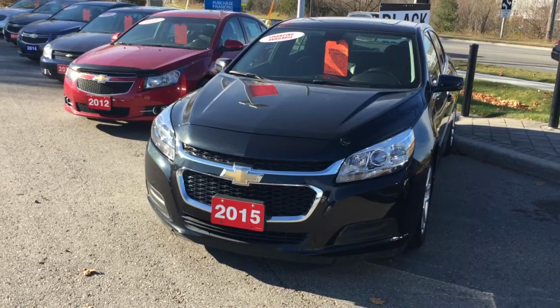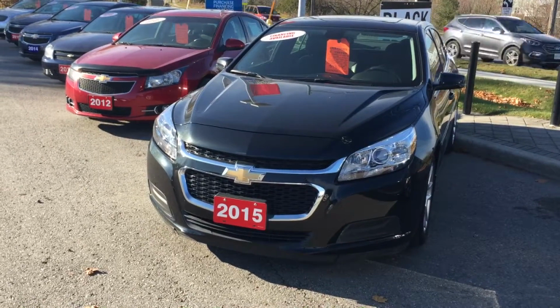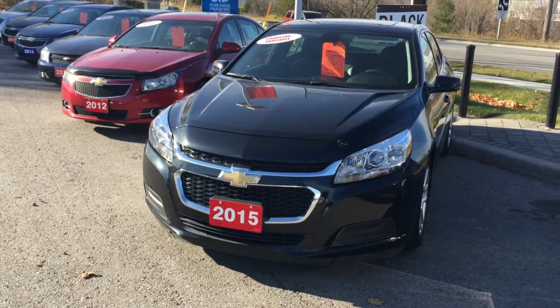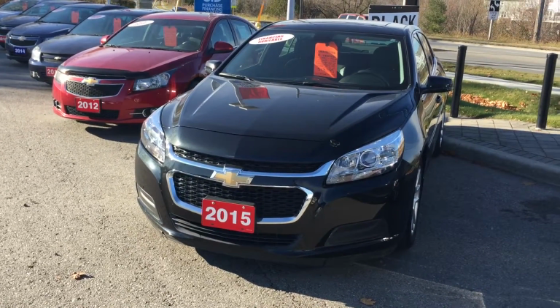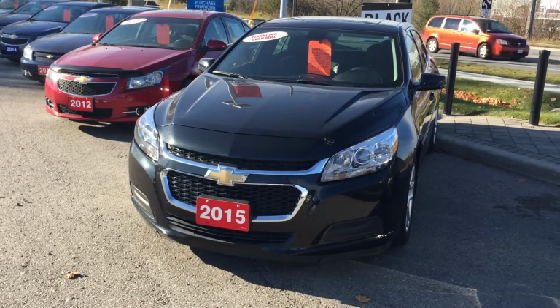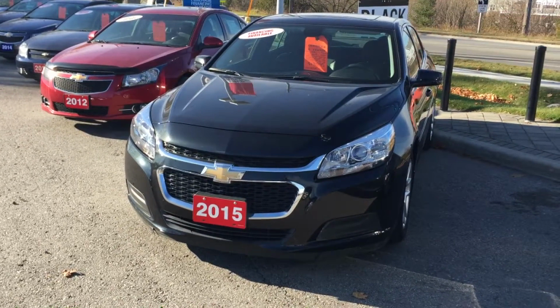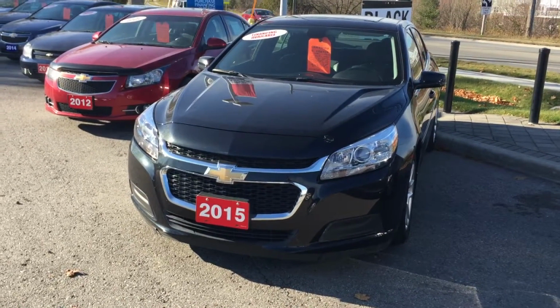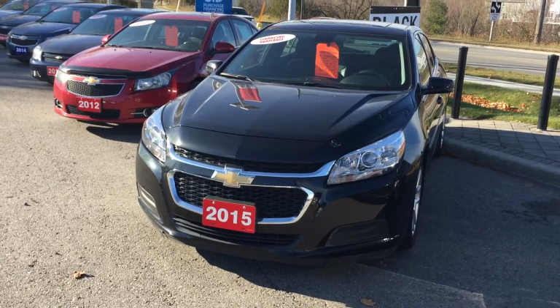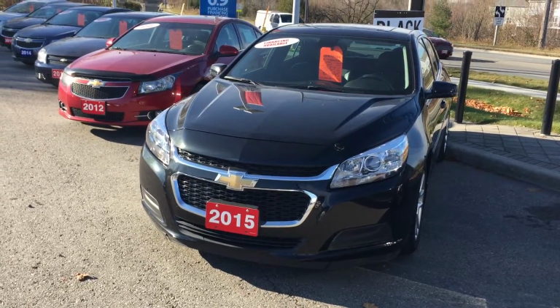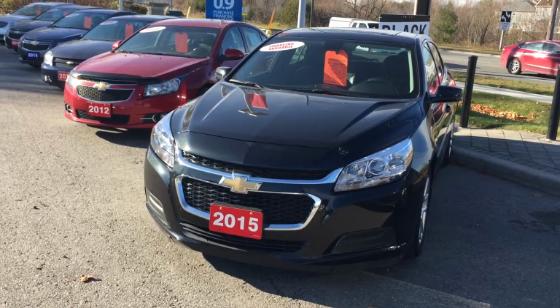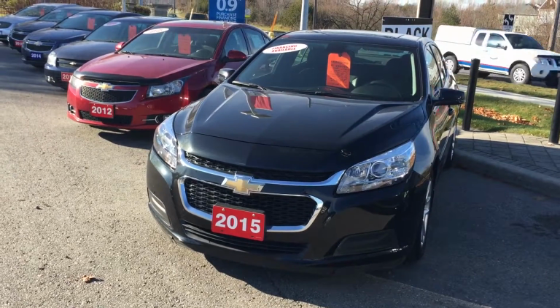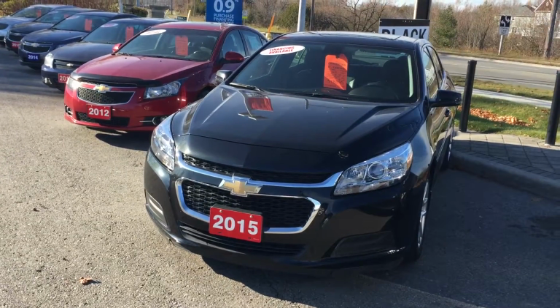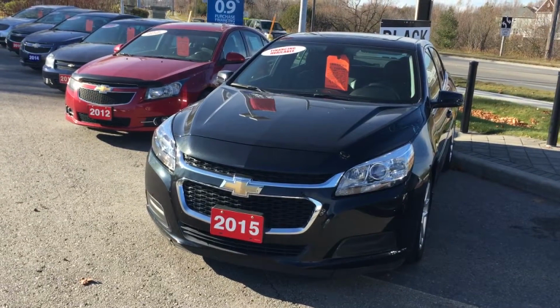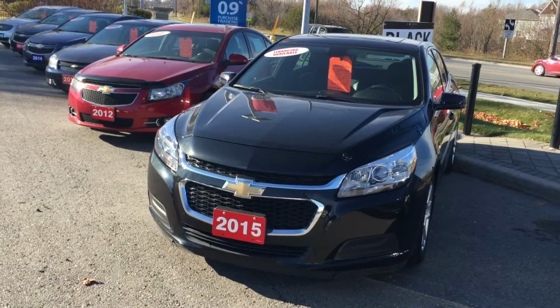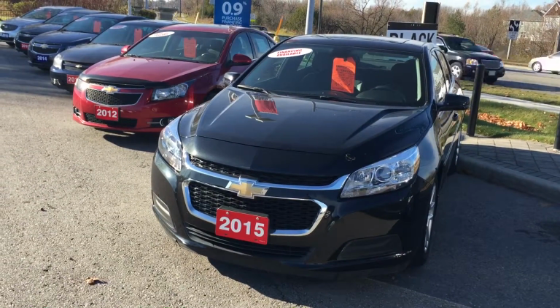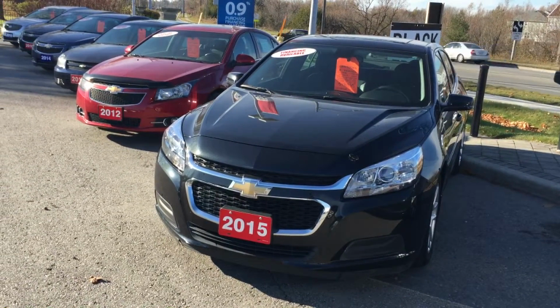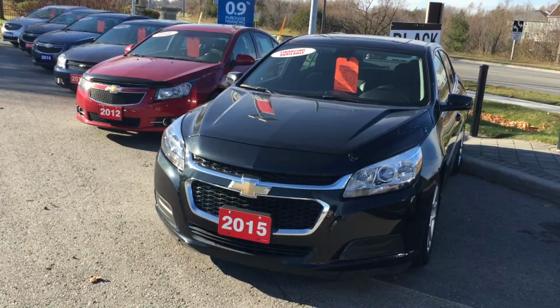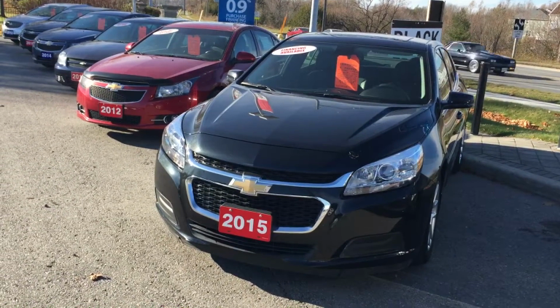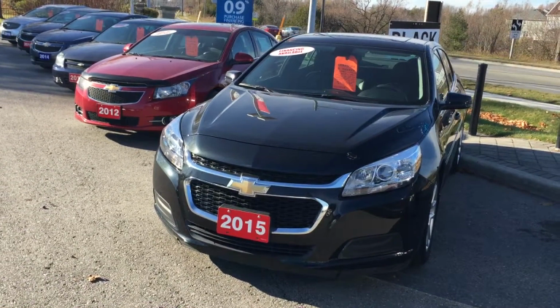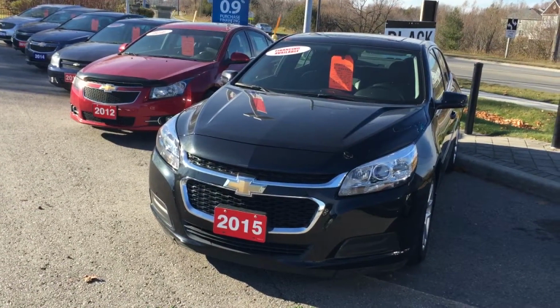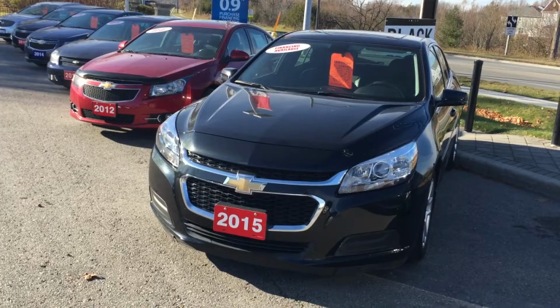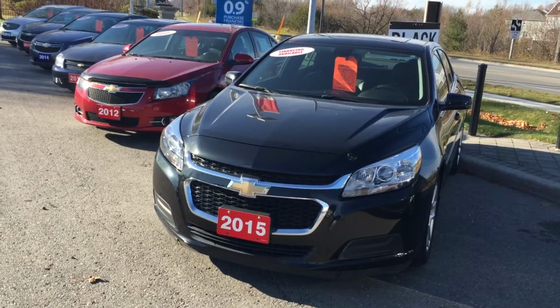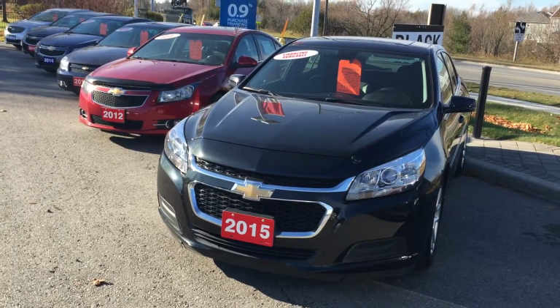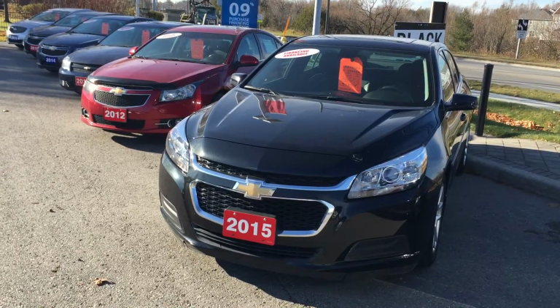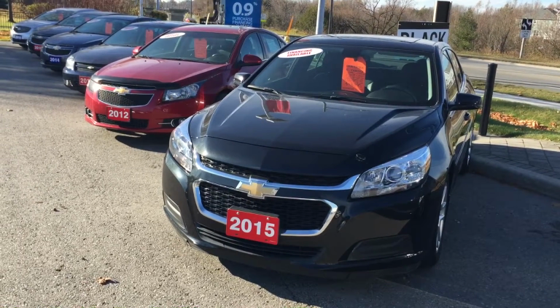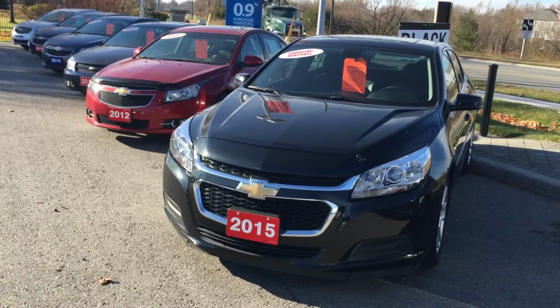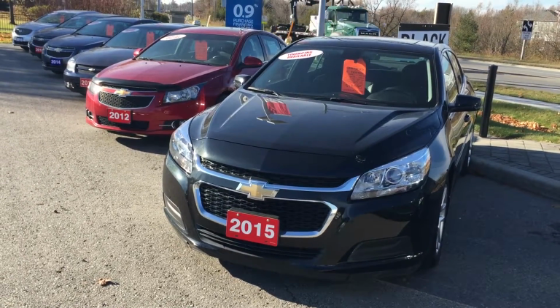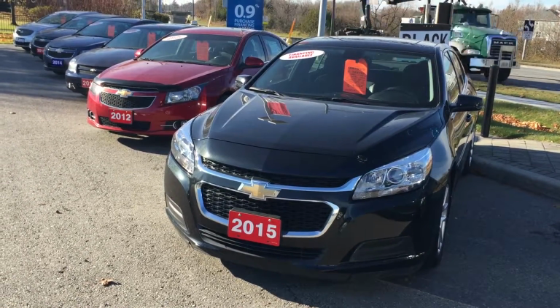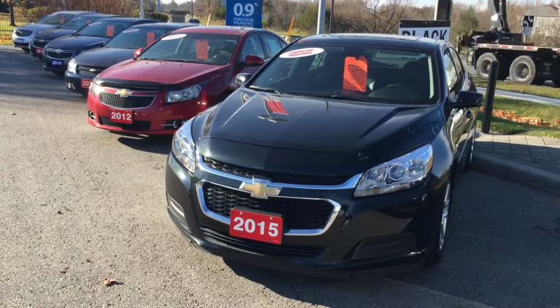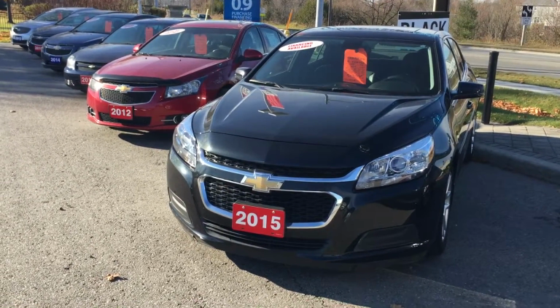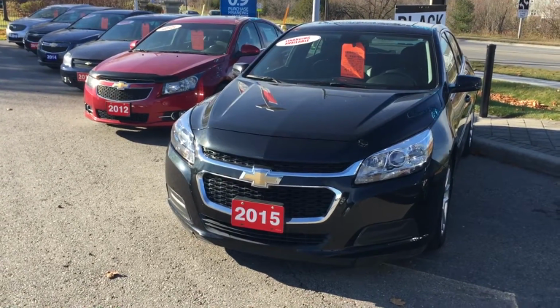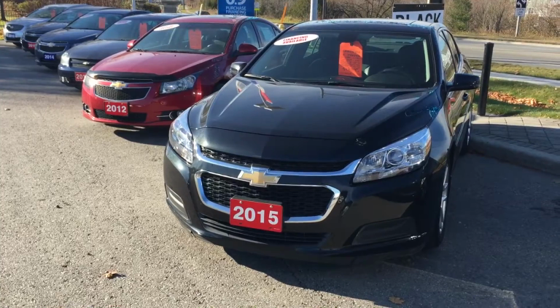Welcome to Roy Nichols Motors located at 2728 Curtis Road in Curtis, Ontario. We're looking at a 2015 Chevrolet Malibu LT shown here in Atlantis Blue Metallic. Under the hood, the Ecotec 2.5-liter four-cylinder engine with six-speed automatic transmission.